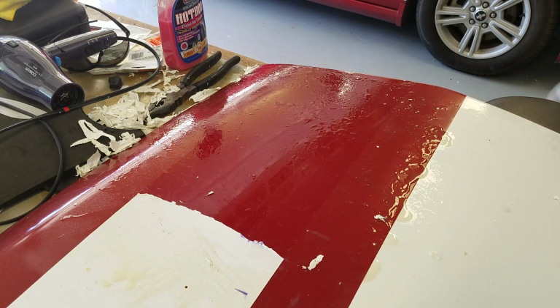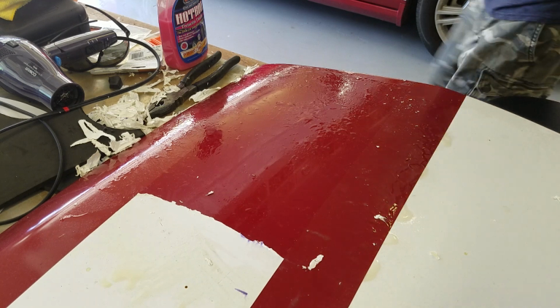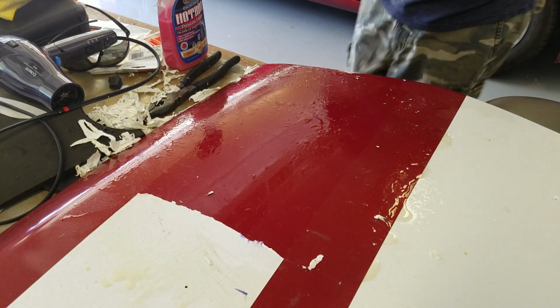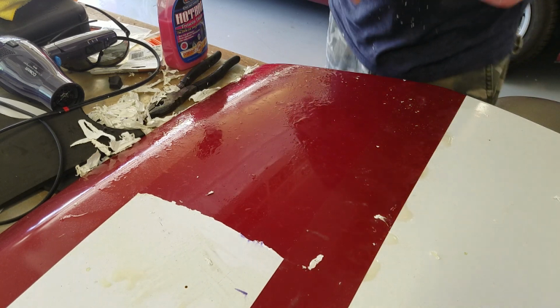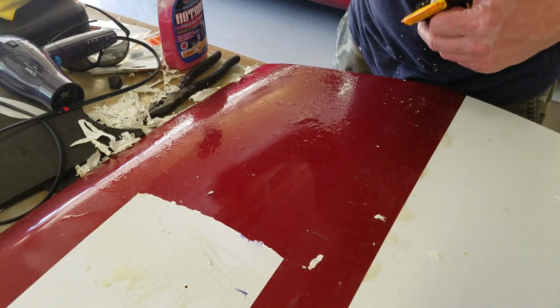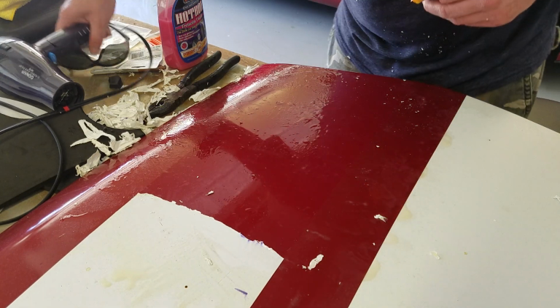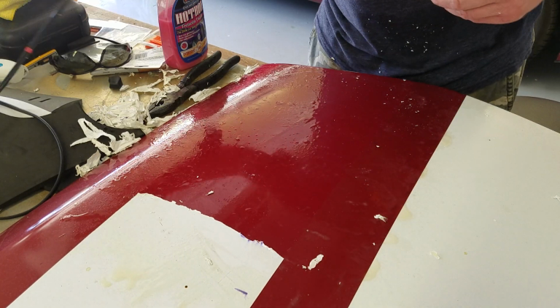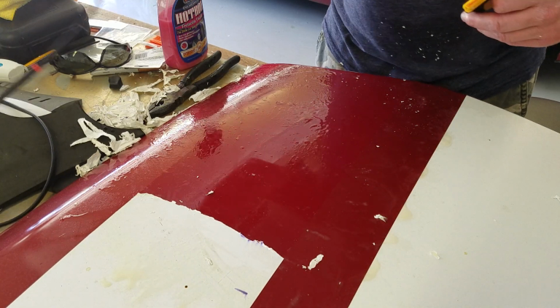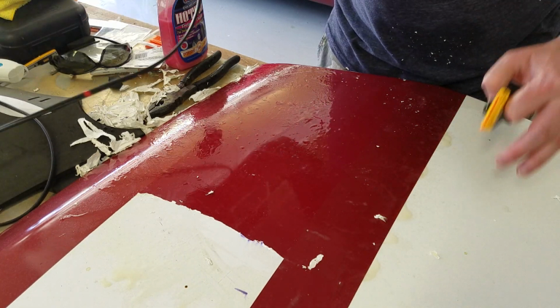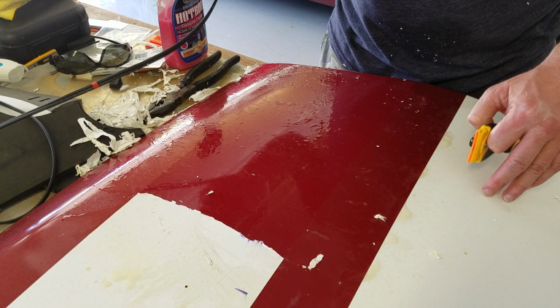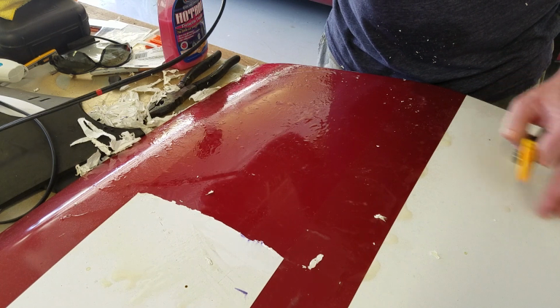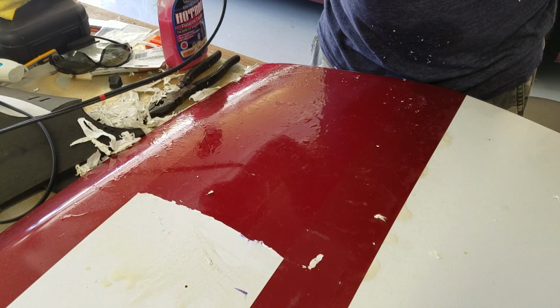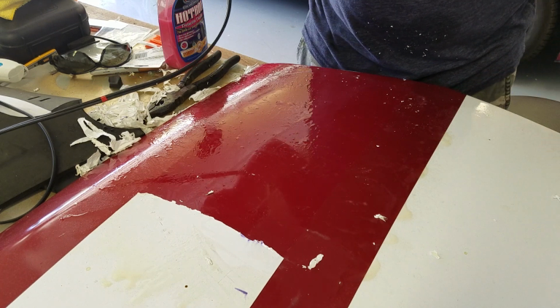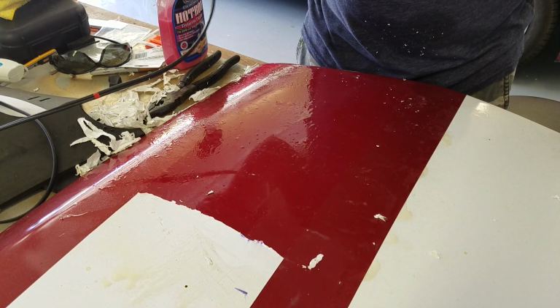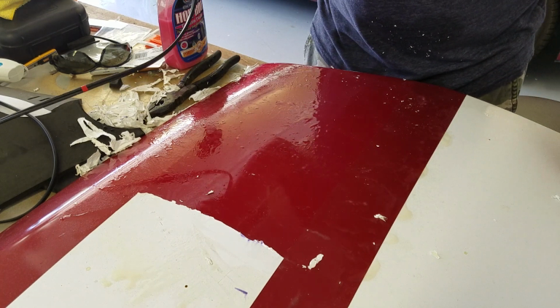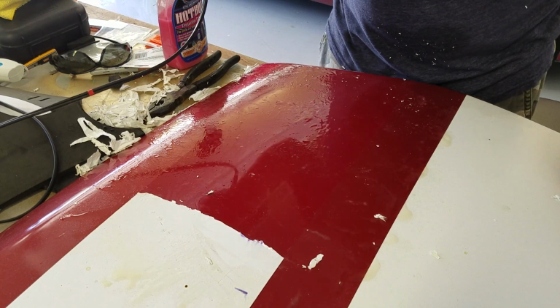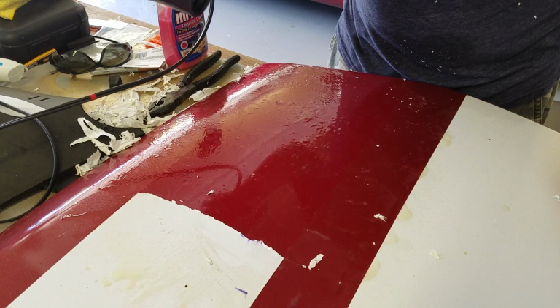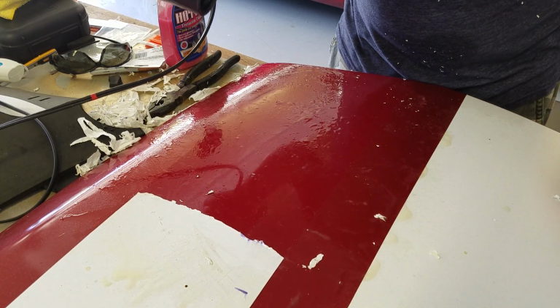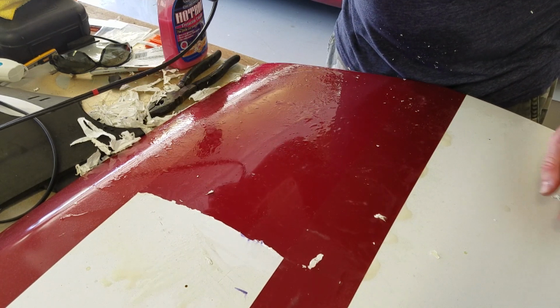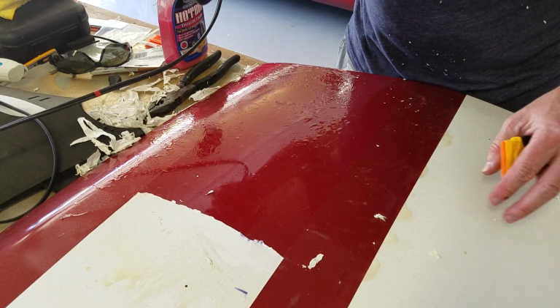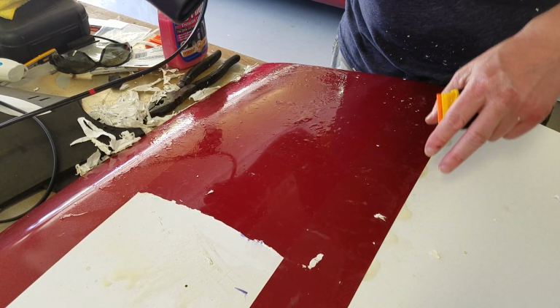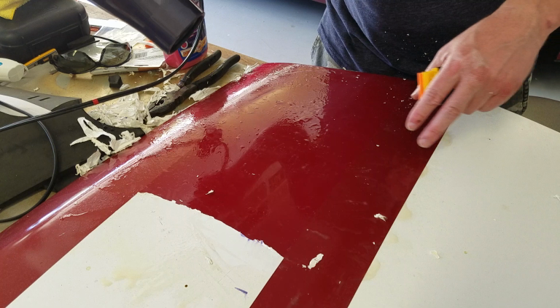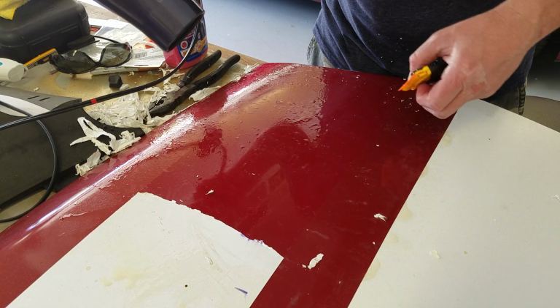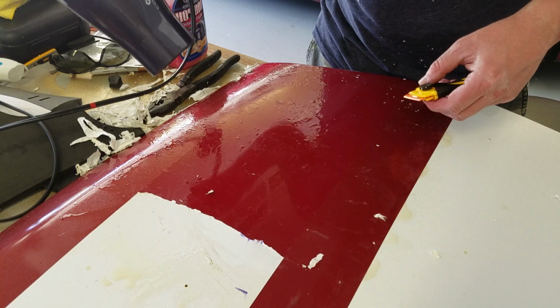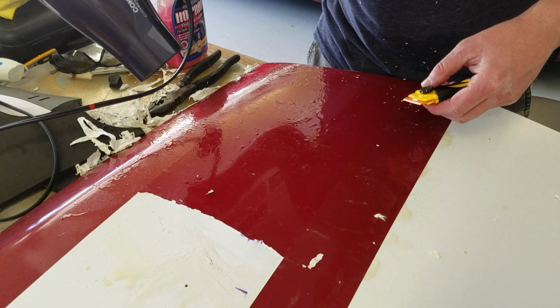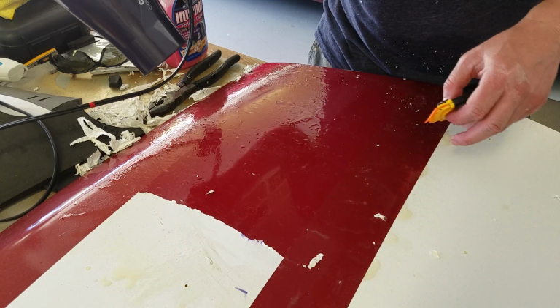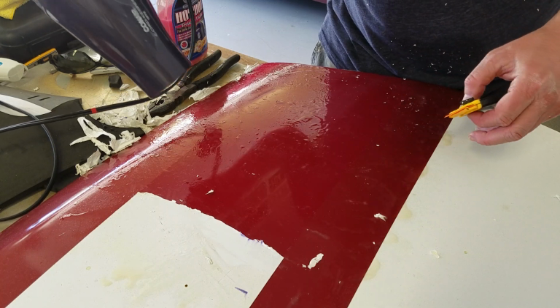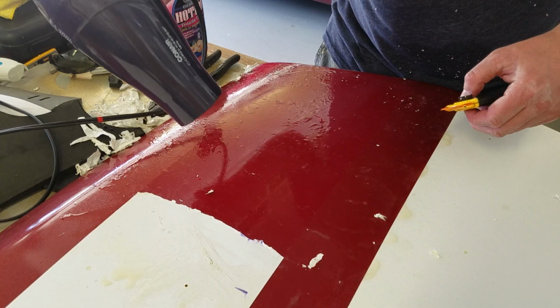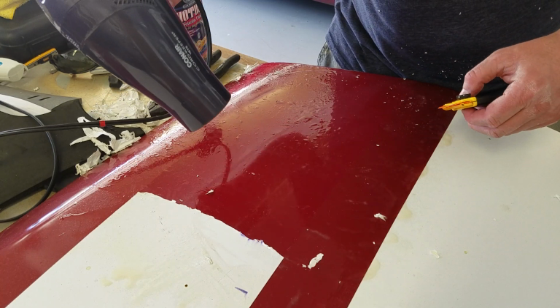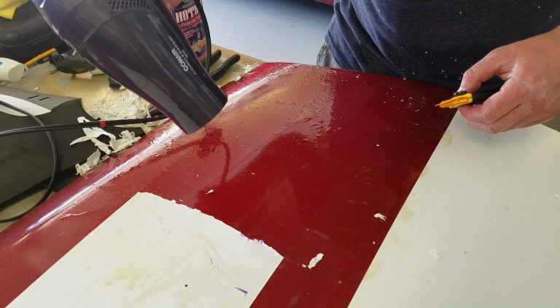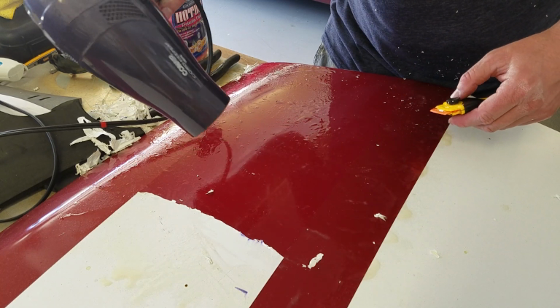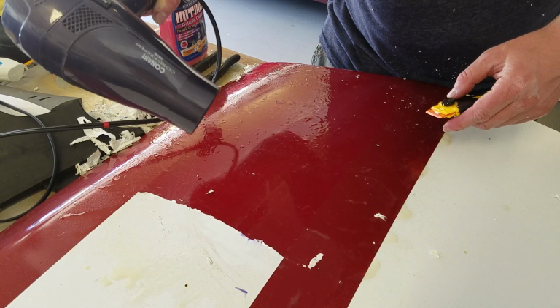Again it's very tedious. I'm using a hairdryer because this cowl is fiberglass — or I think it's fiberglass — so I just didn't want to introduce a heat gun to it. I'm finding the hairdryer is working pretty well on this part.